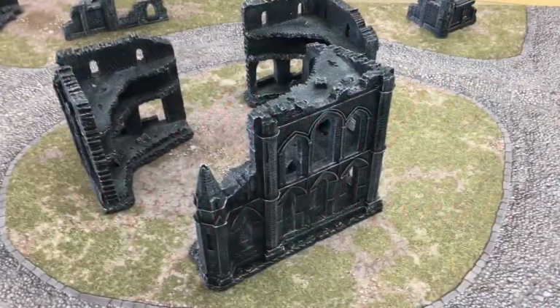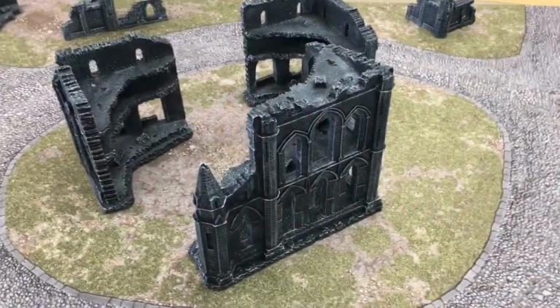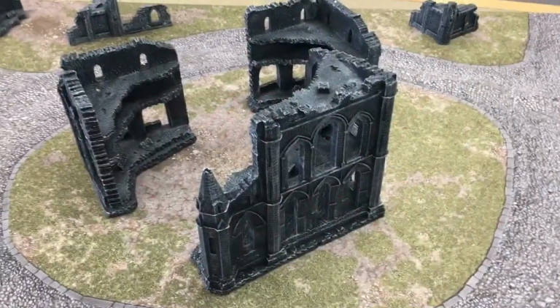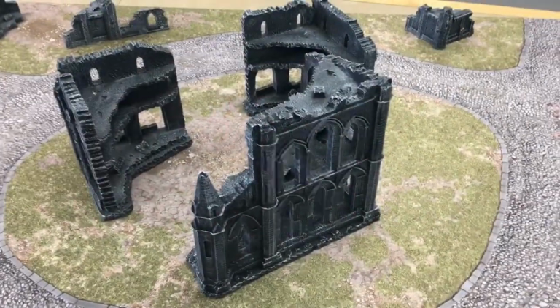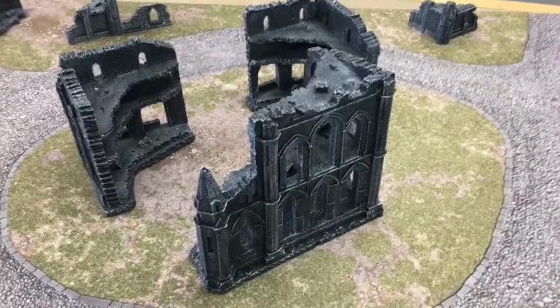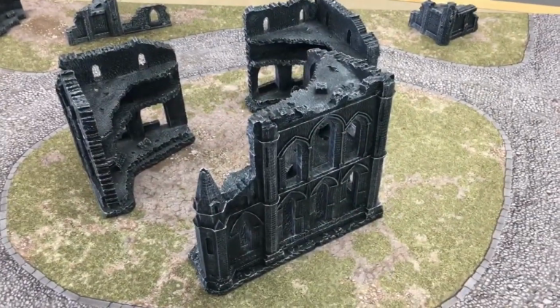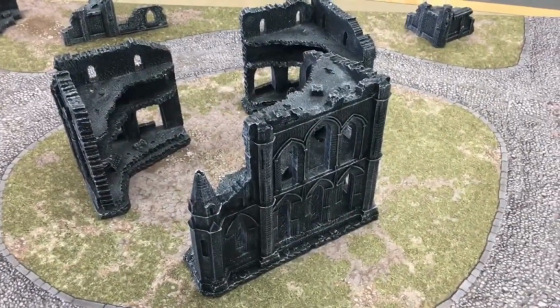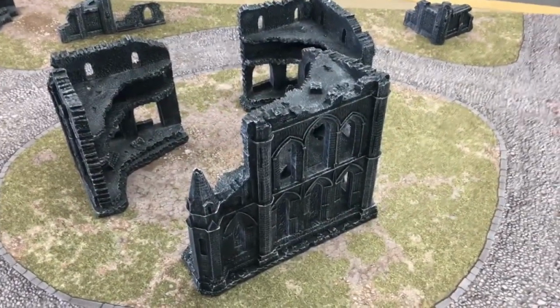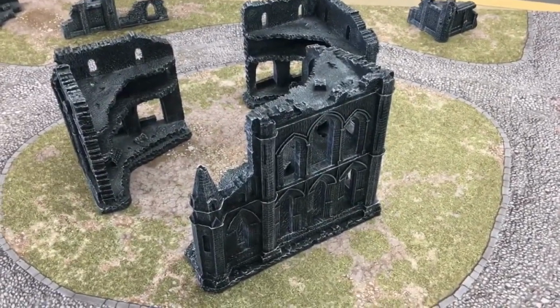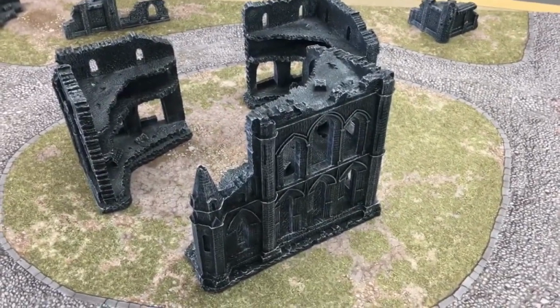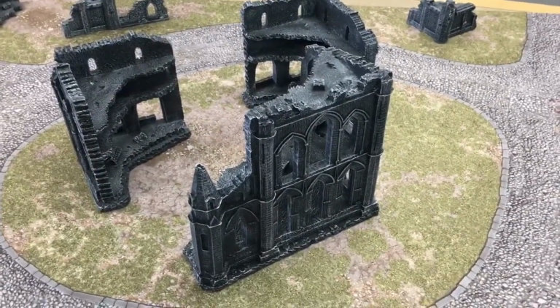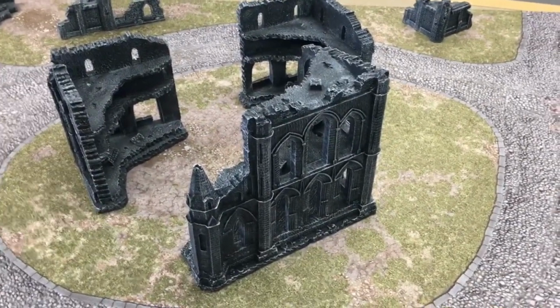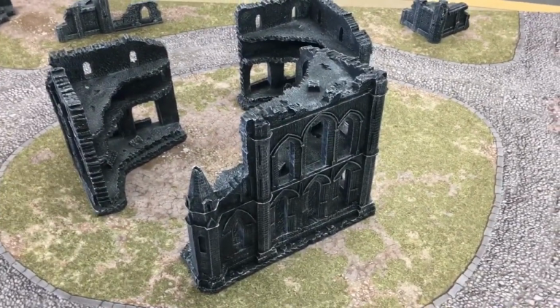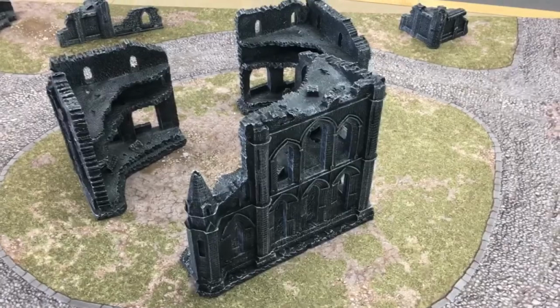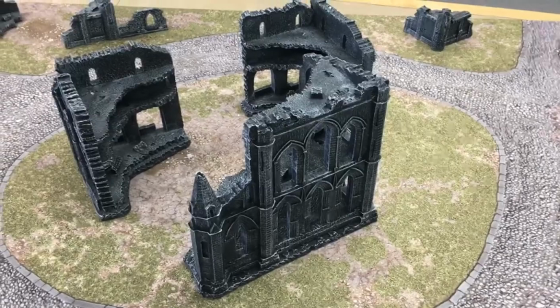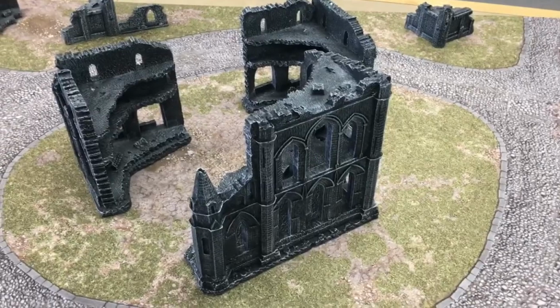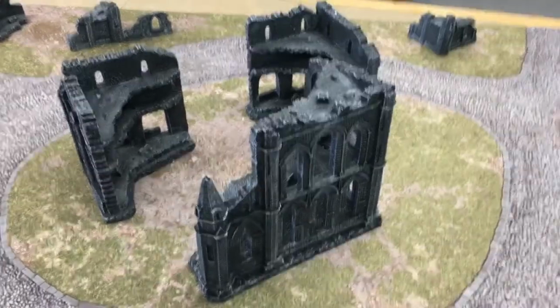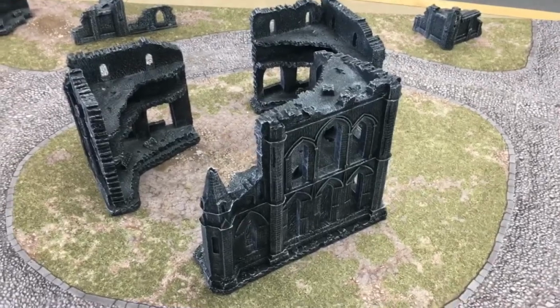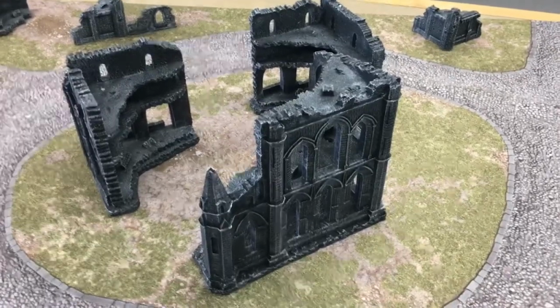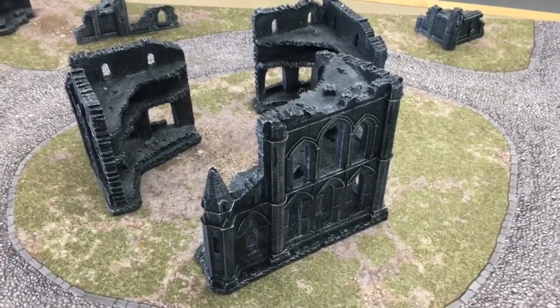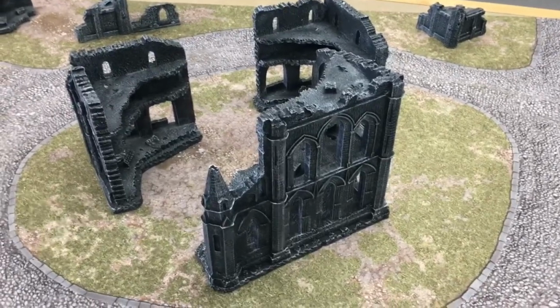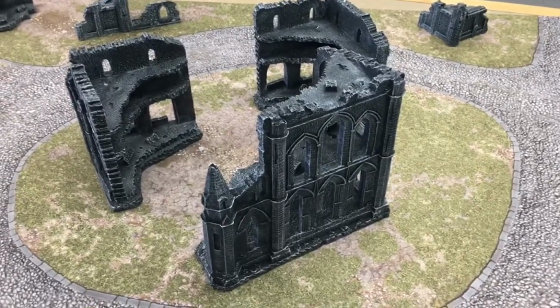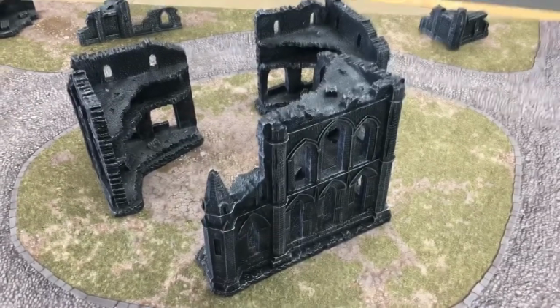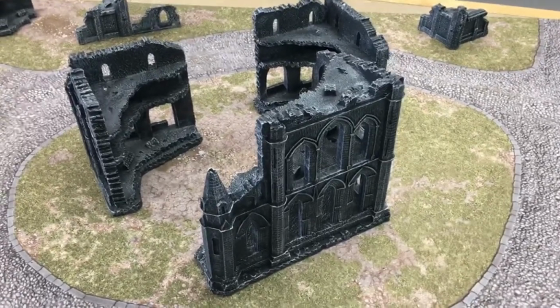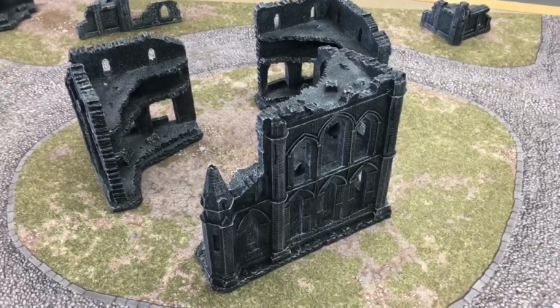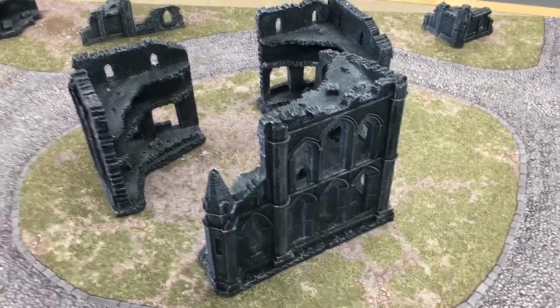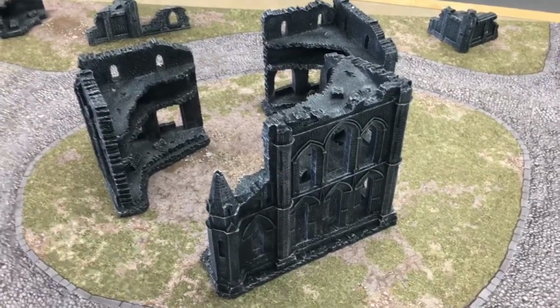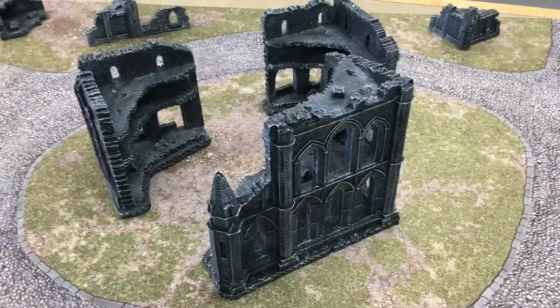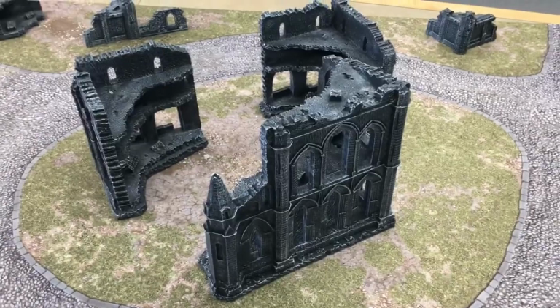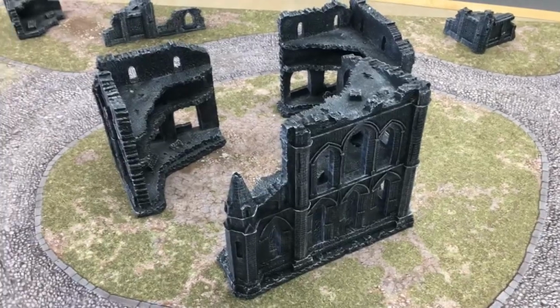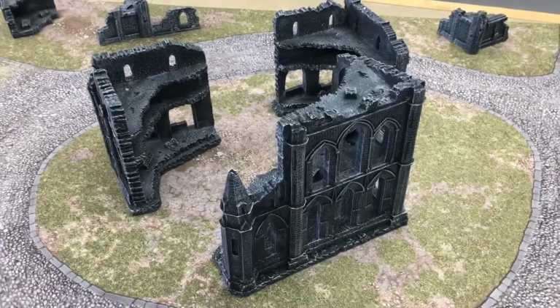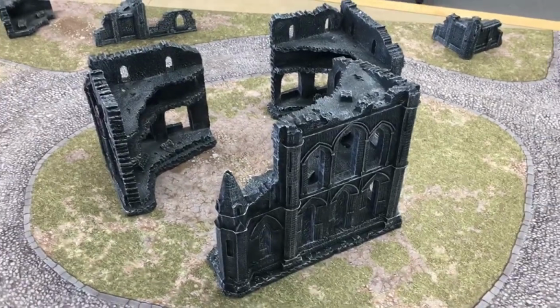Hello guys. This is TastyTaste. This is my review of Gothic Ruins by GameEU. If you're watching this video, you probably should be reading the article — that's actually a more detailed review with some more images — but this is just a quick overview of the product.